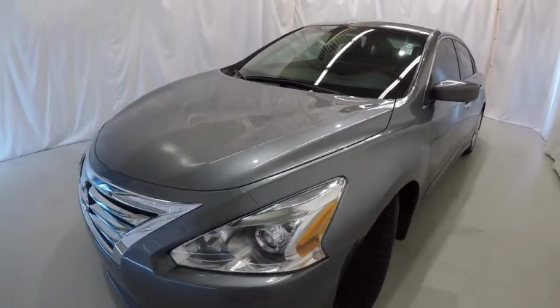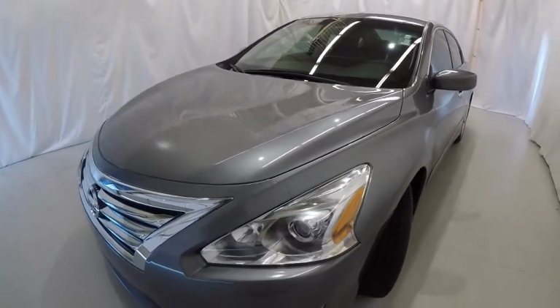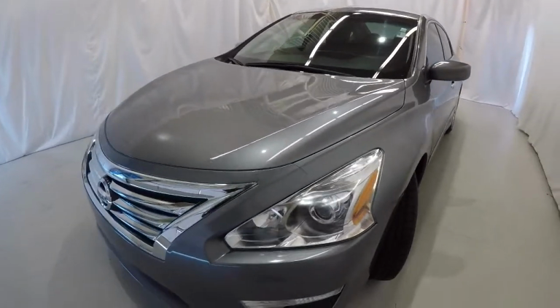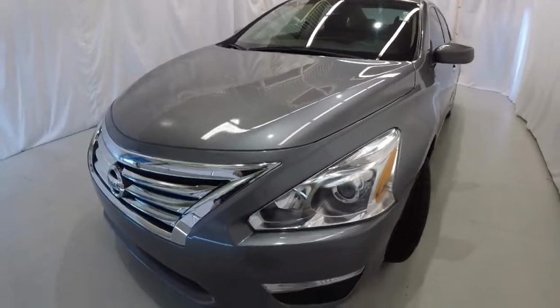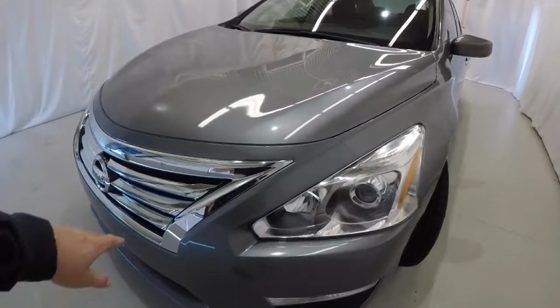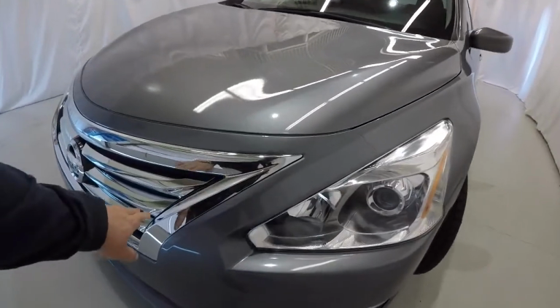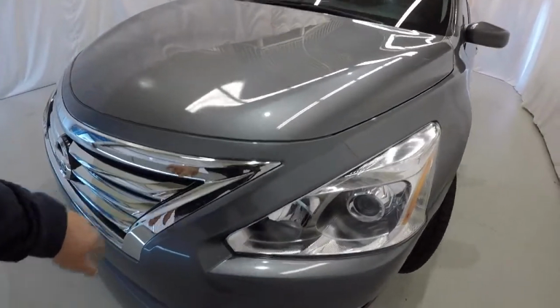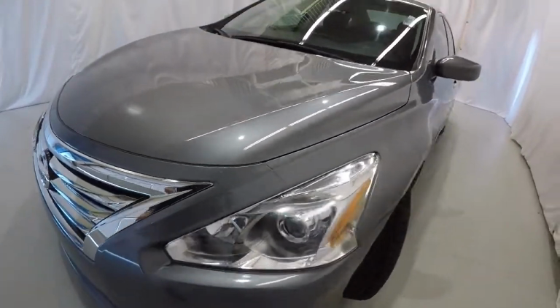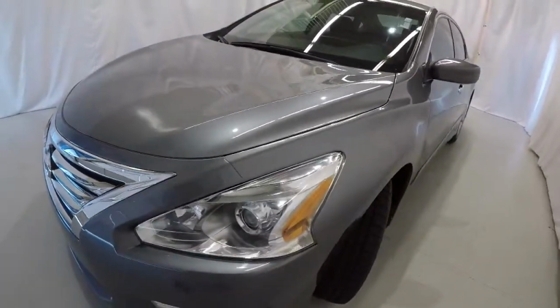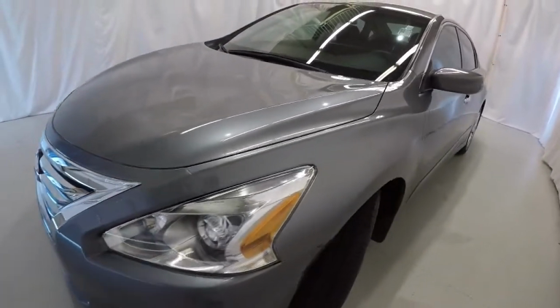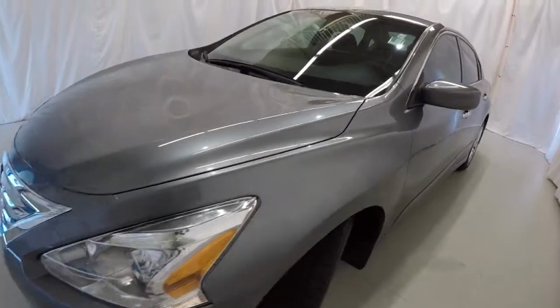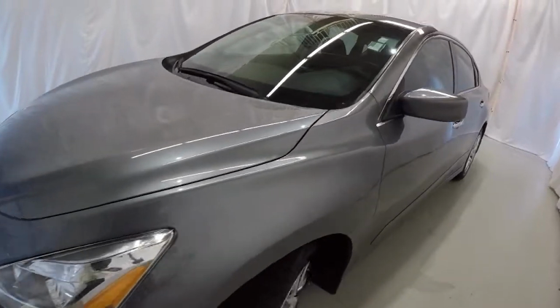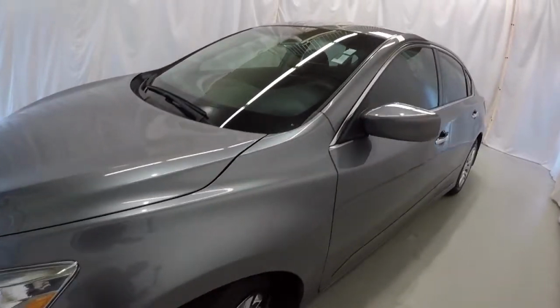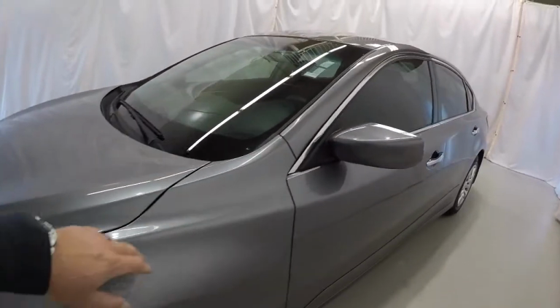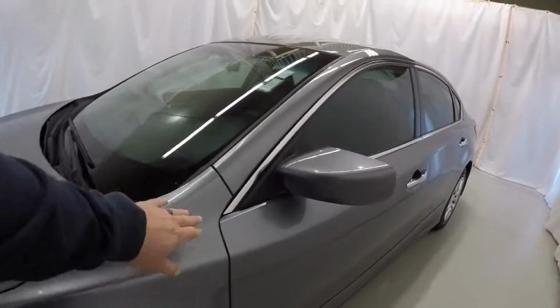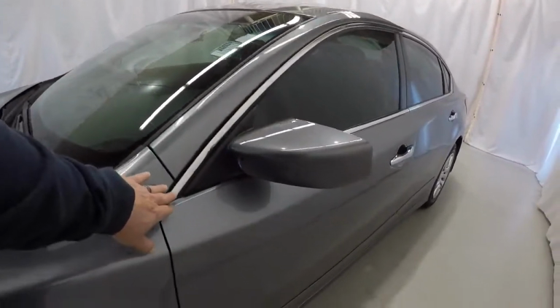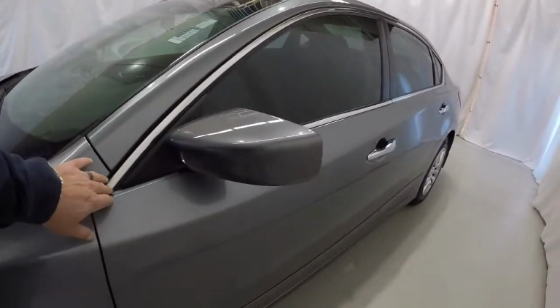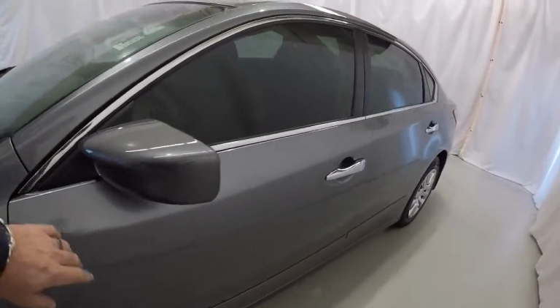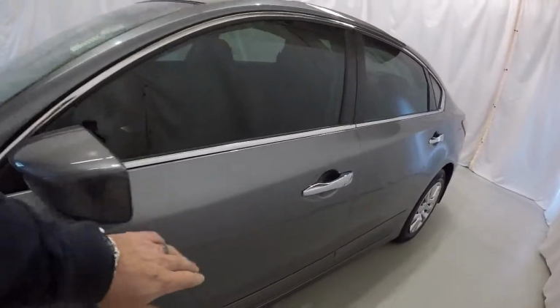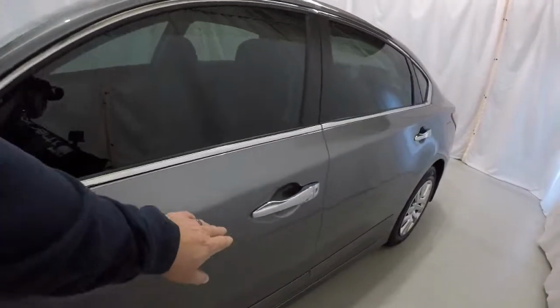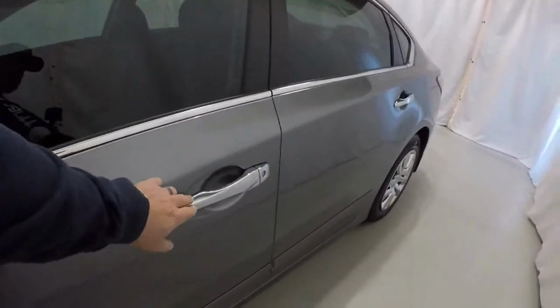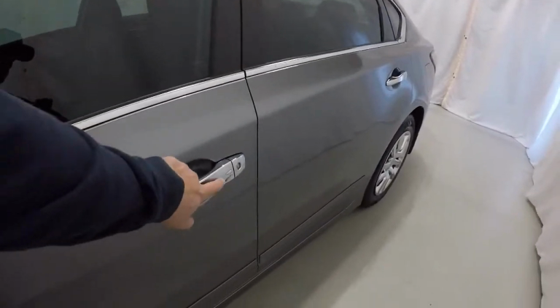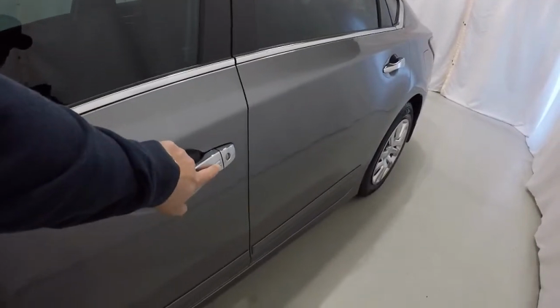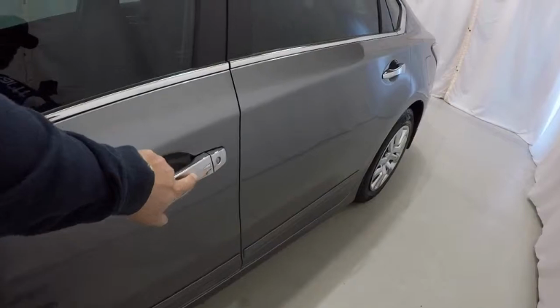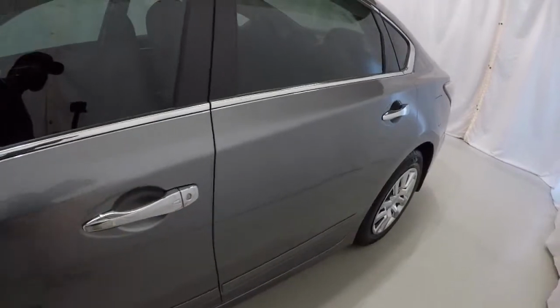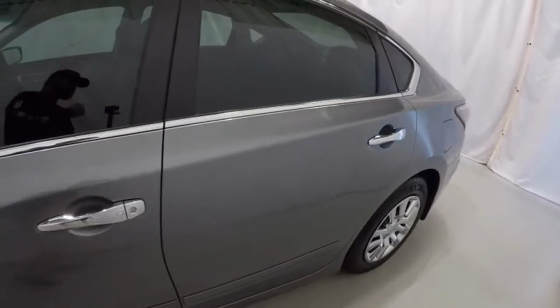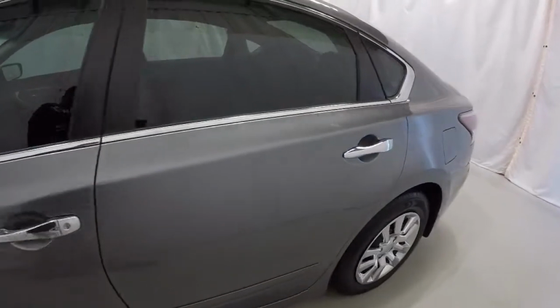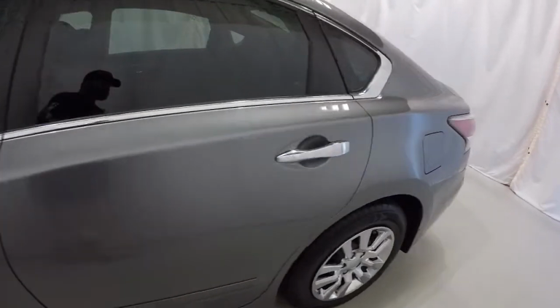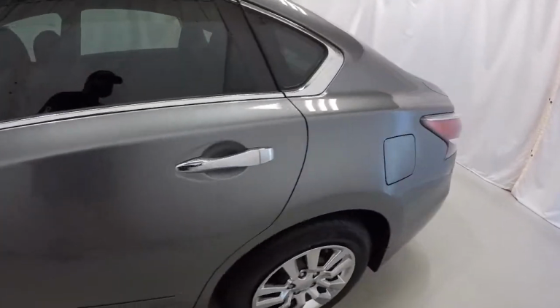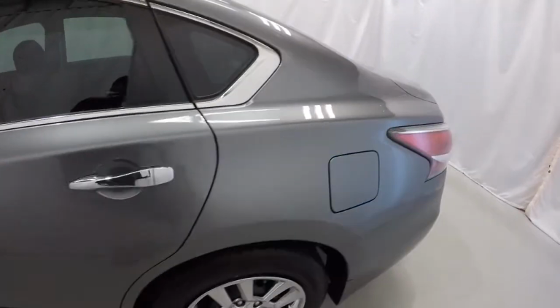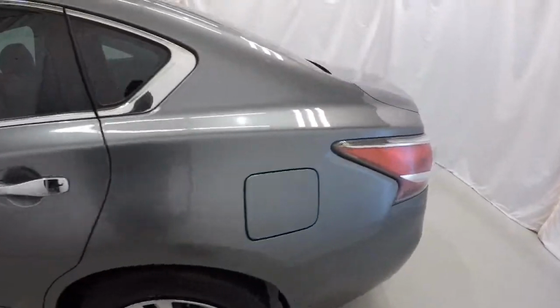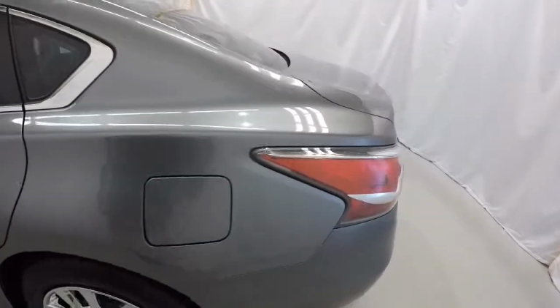We'll start here on the driver's side. It's got the nice chrome grille, the chrome trim around the windows, chrome door handles with the lock/unlock button on them. Driver's side of the Altima is in great shape.